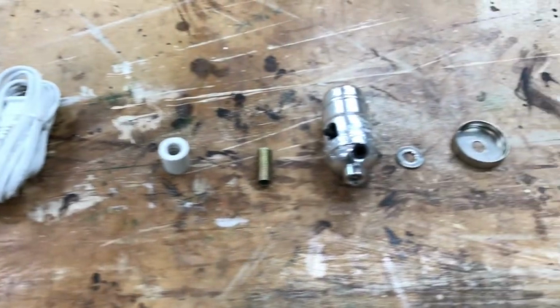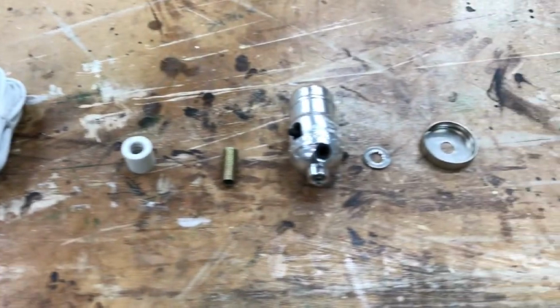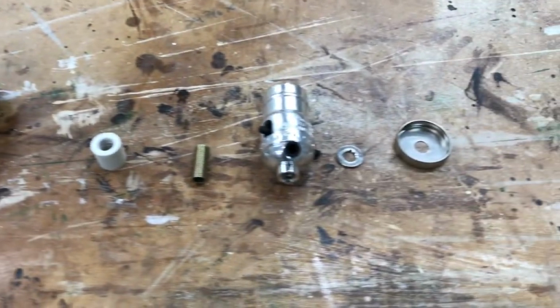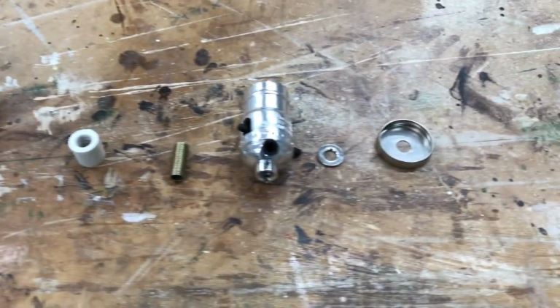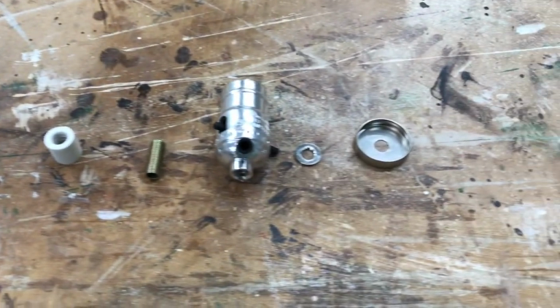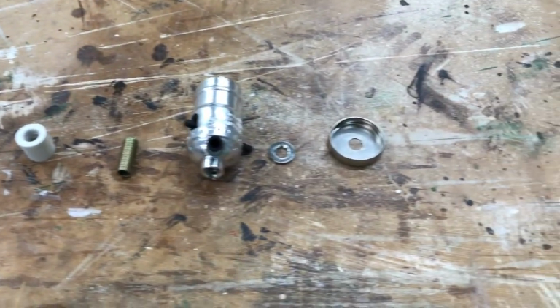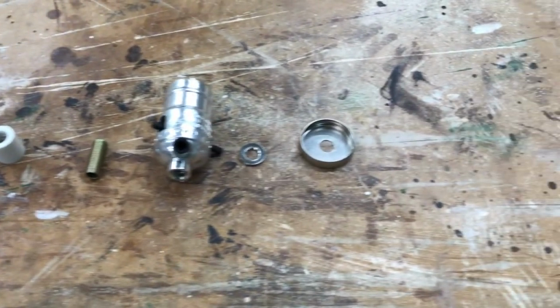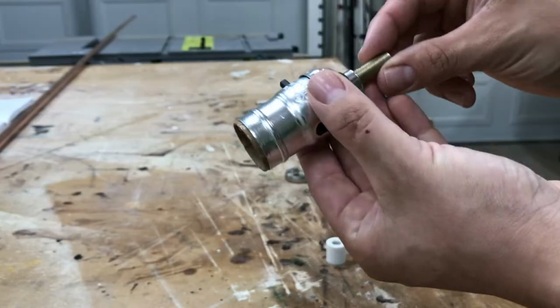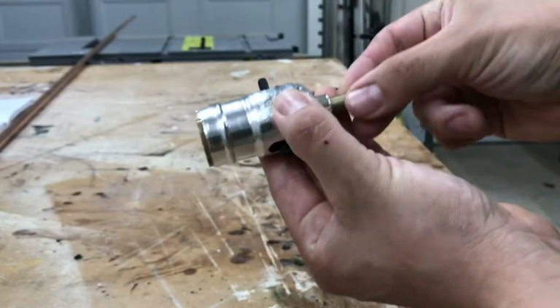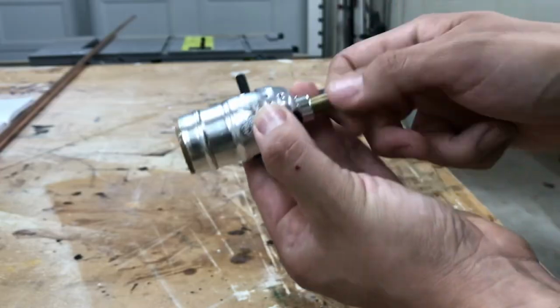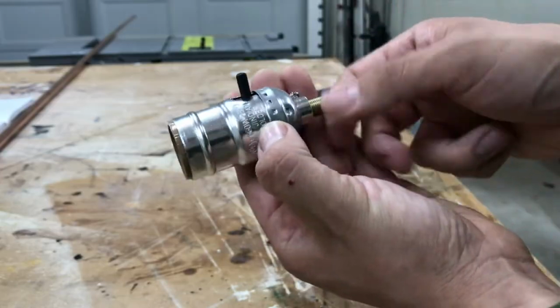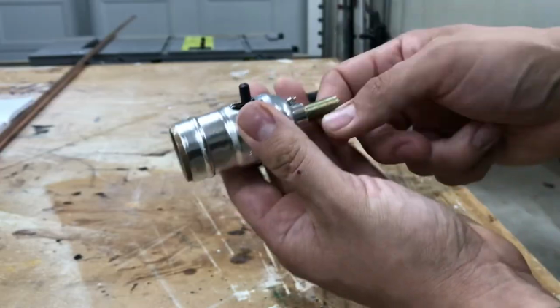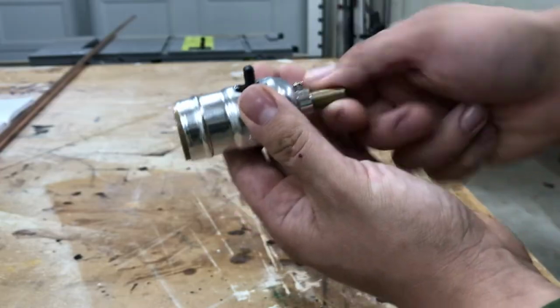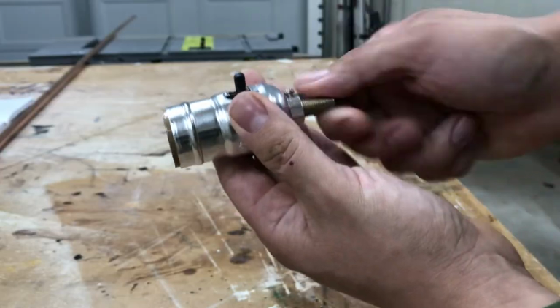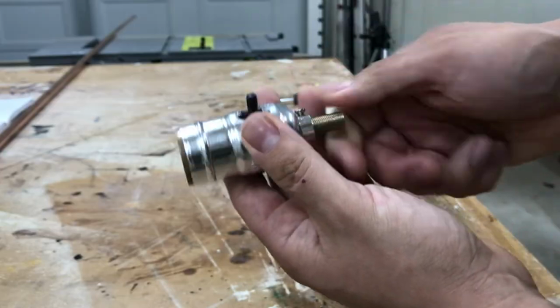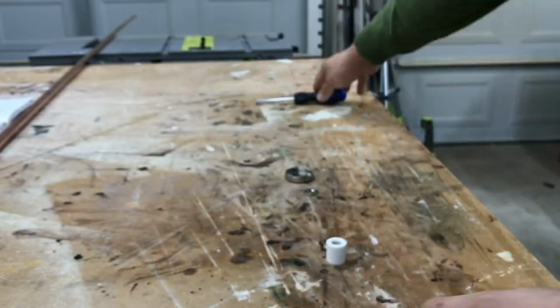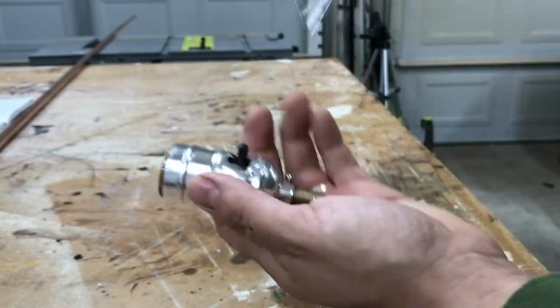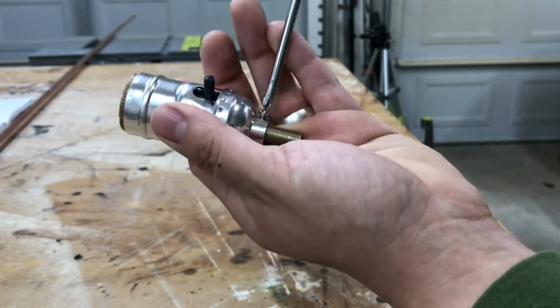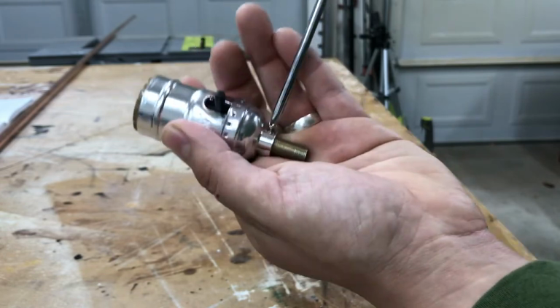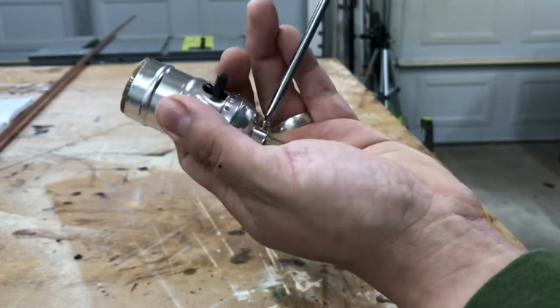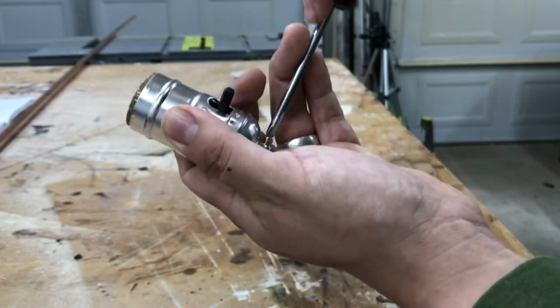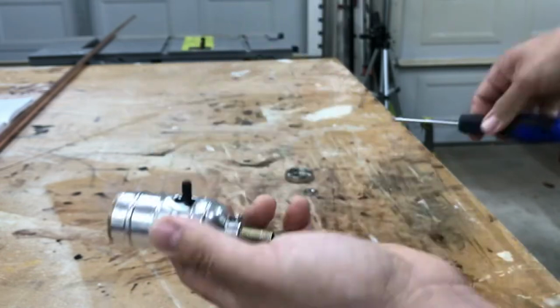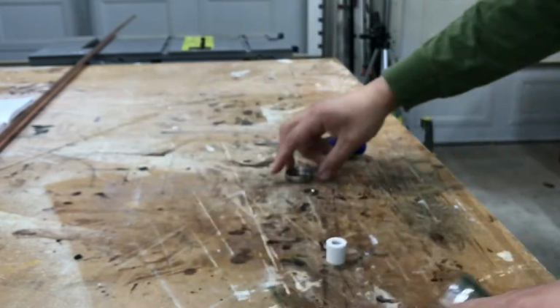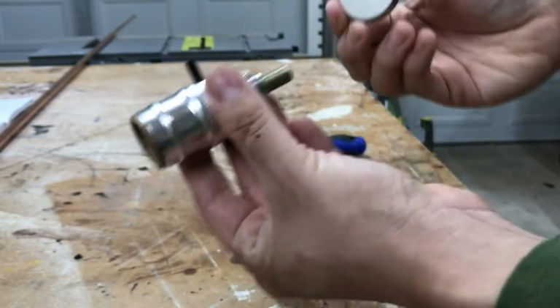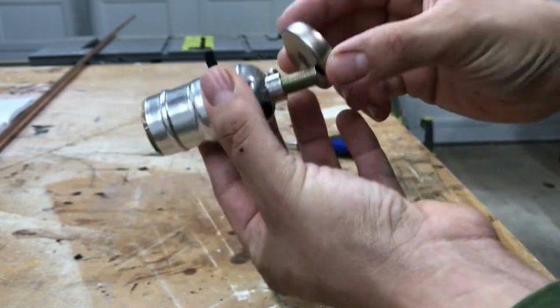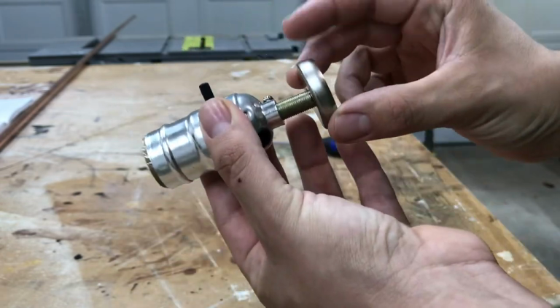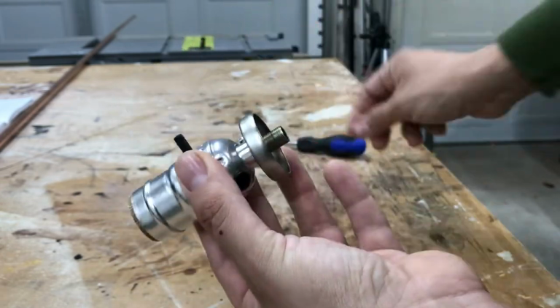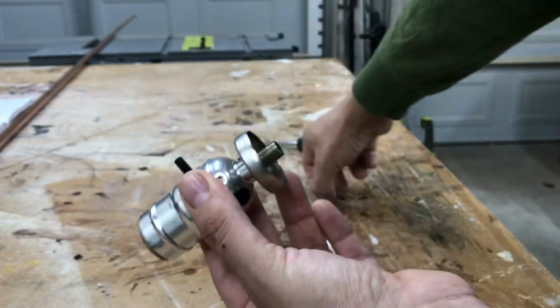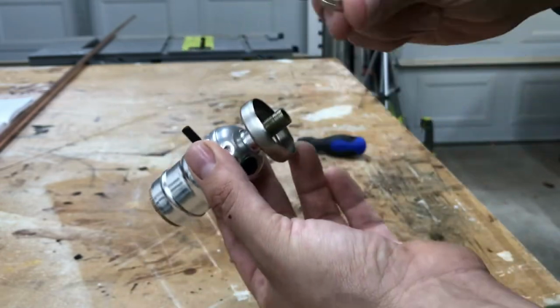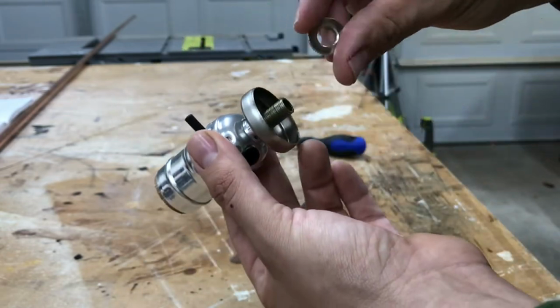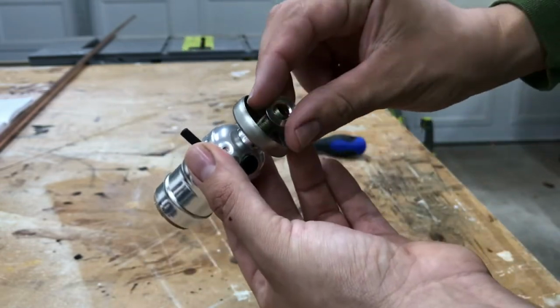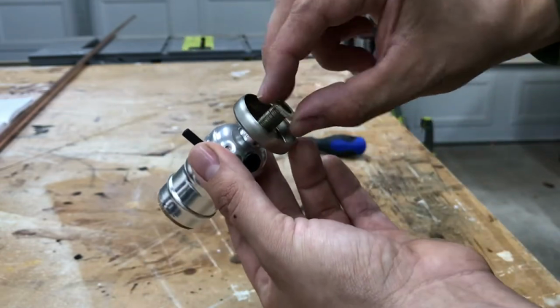Welcome to another Made at Home Texas video. In this video, I'll show you how I built two lamps. I built two versions: an easy one and a hard one.